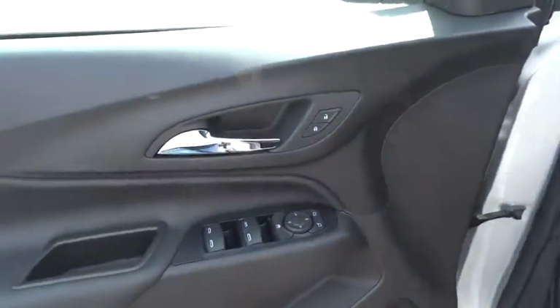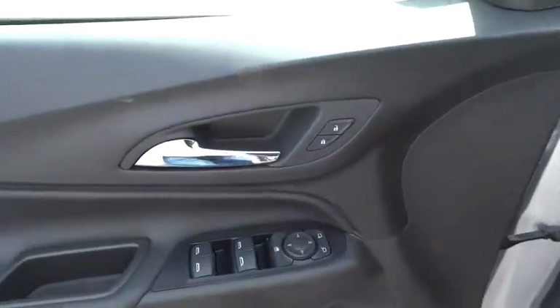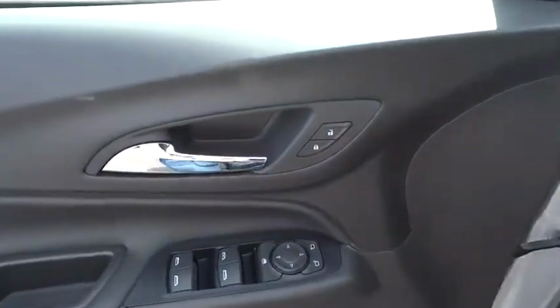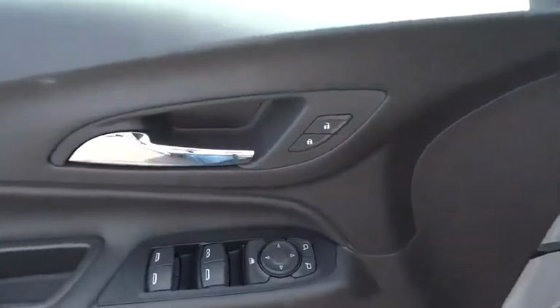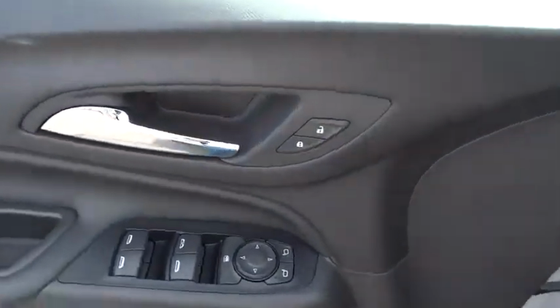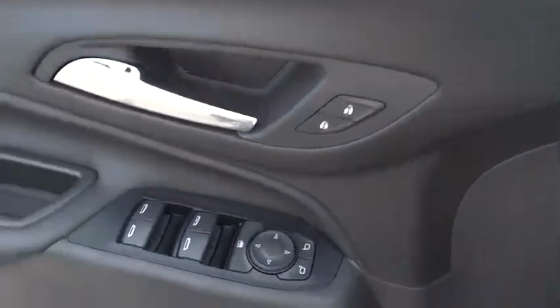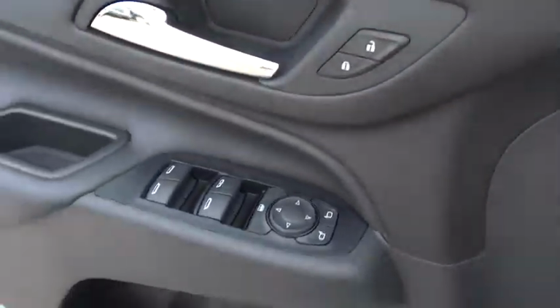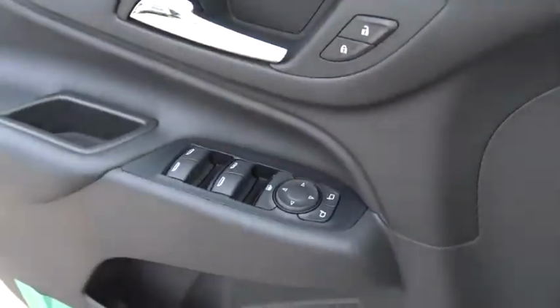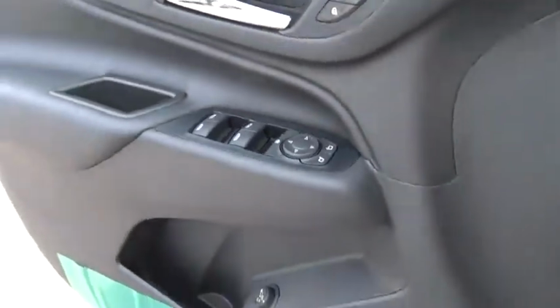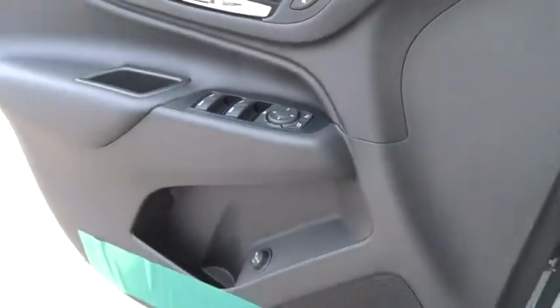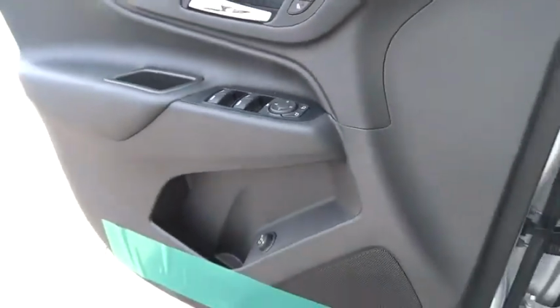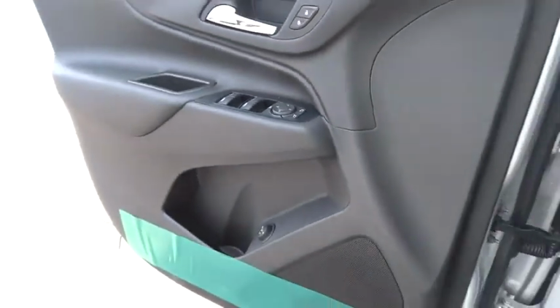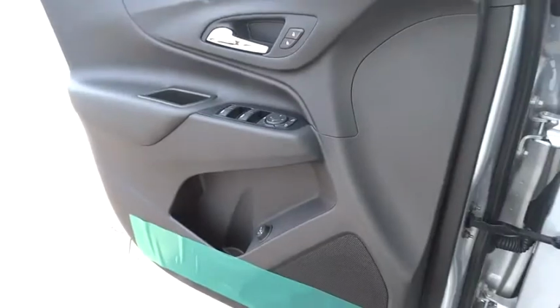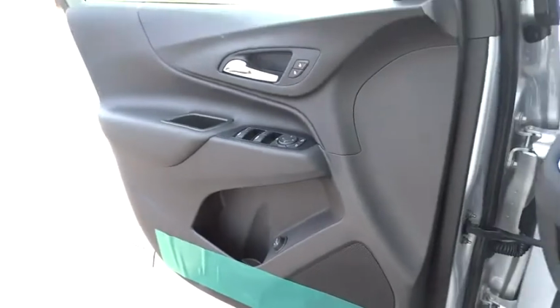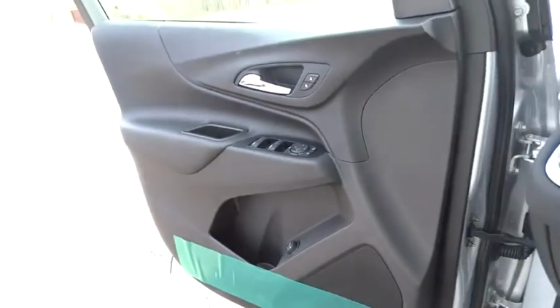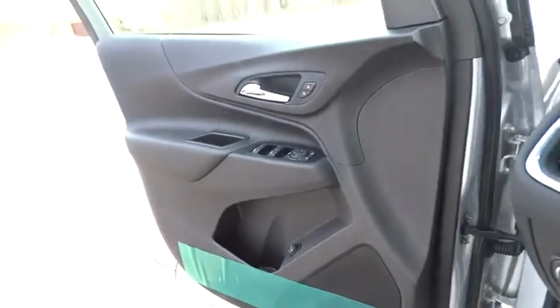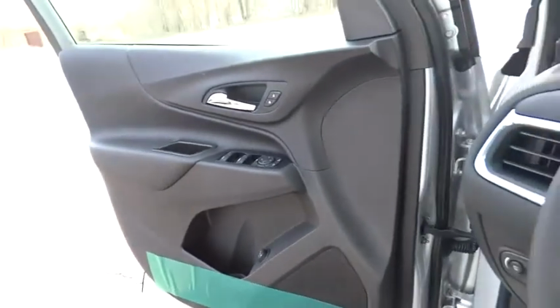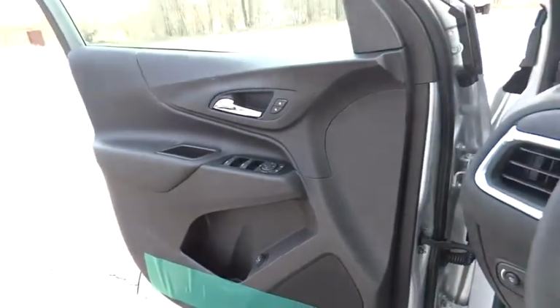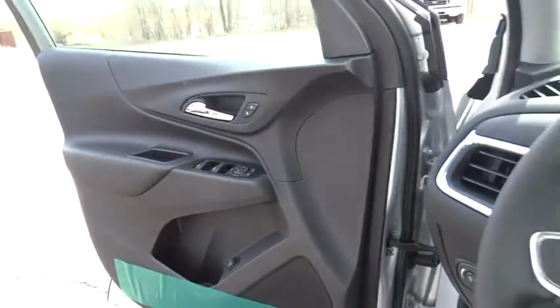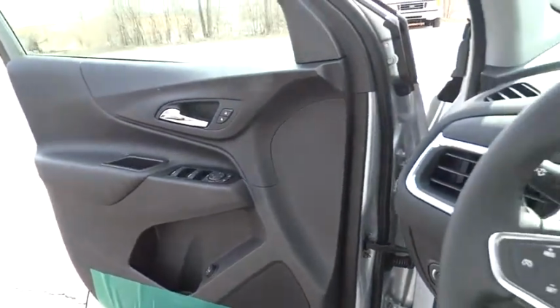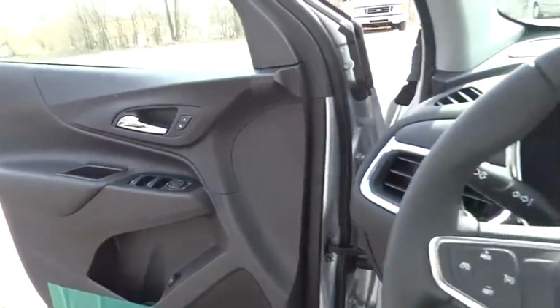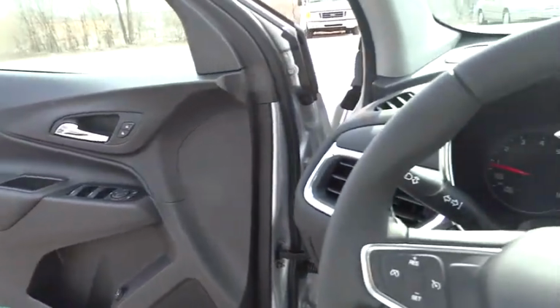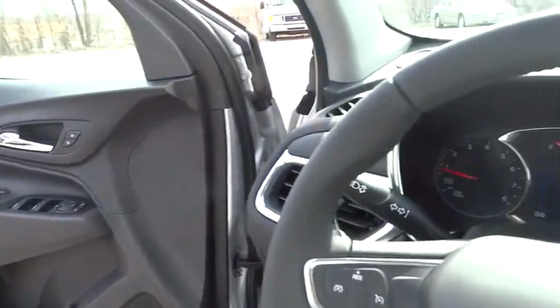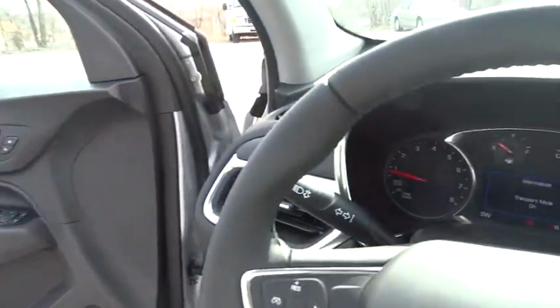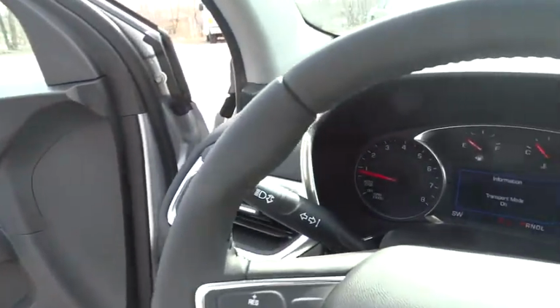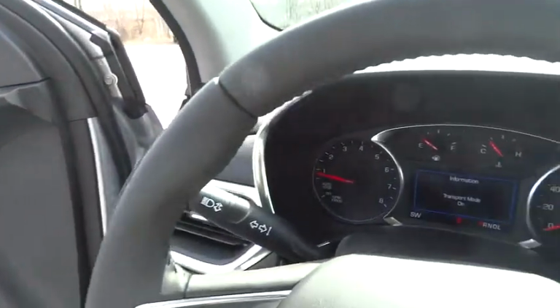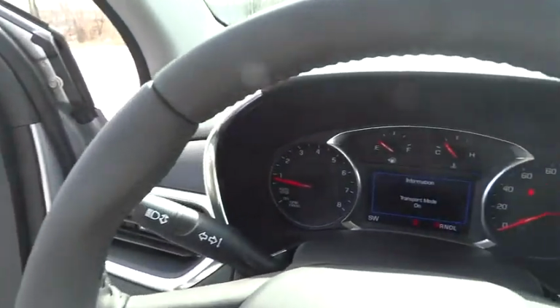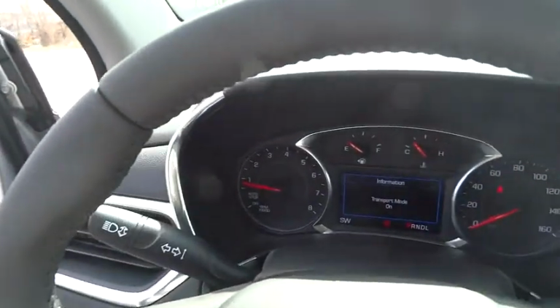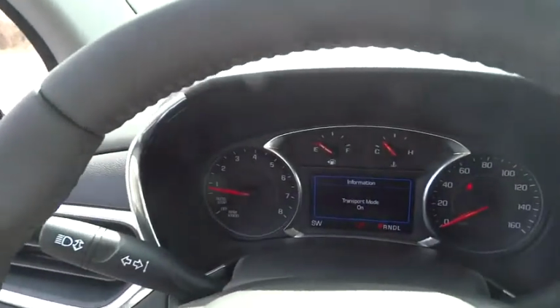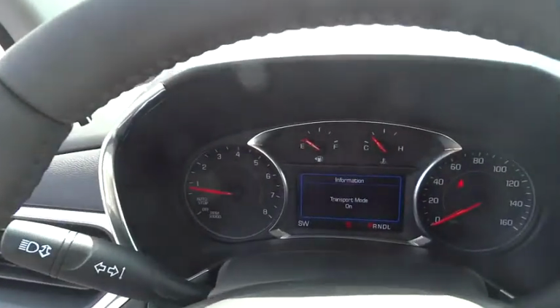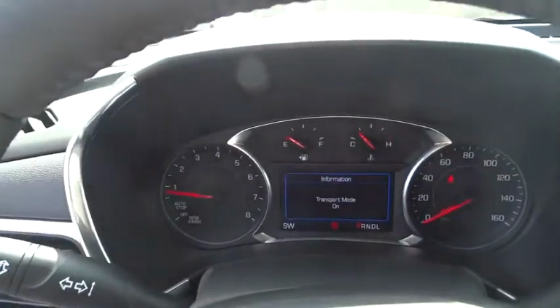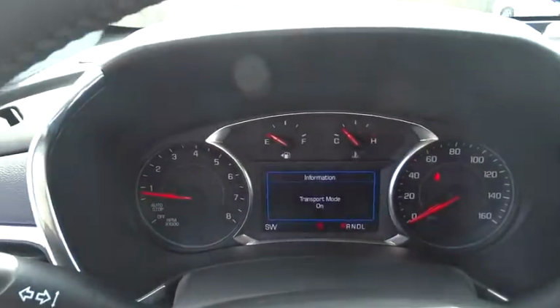Front-wheel drive, child safety locks, MP3 player. Is love at first sight really possible? Let us know when you stop in.